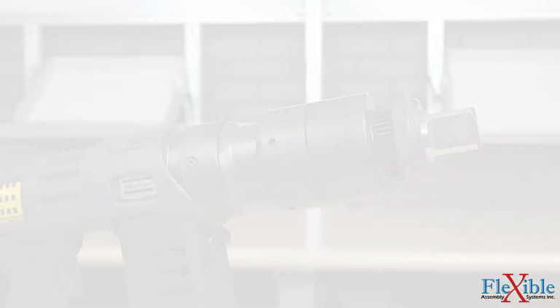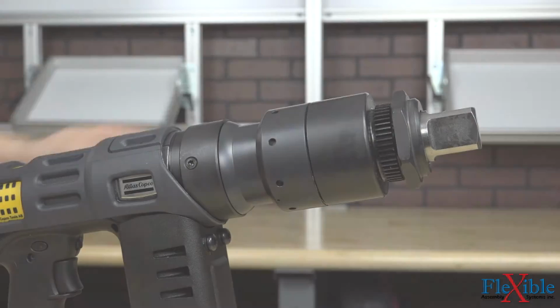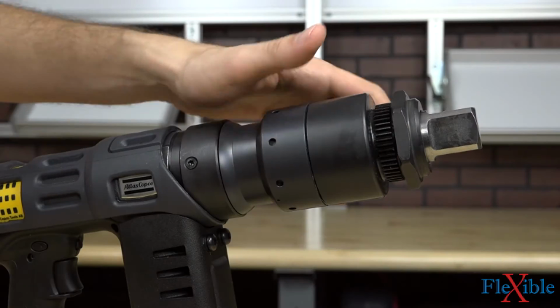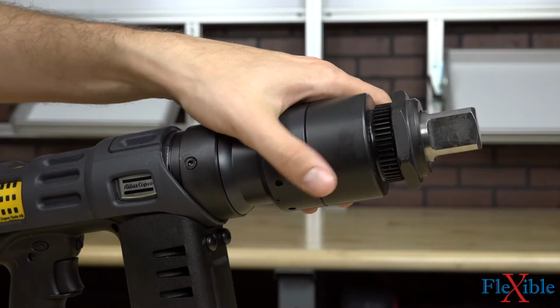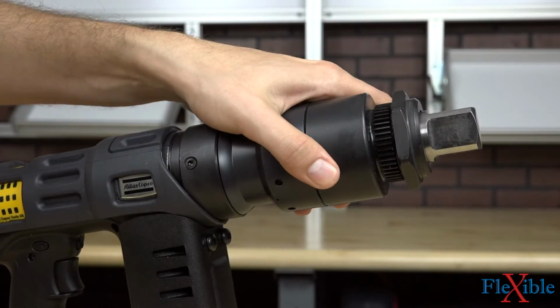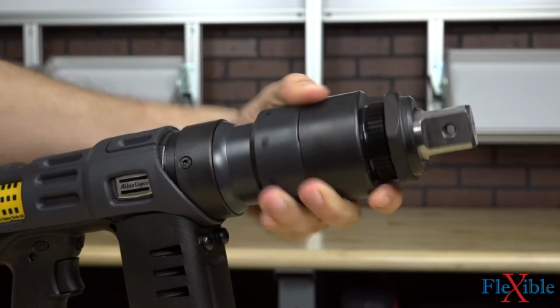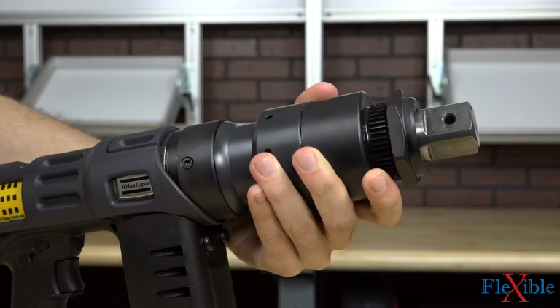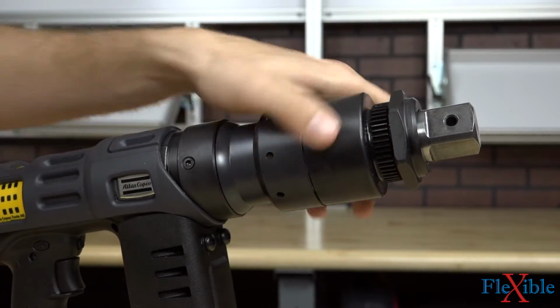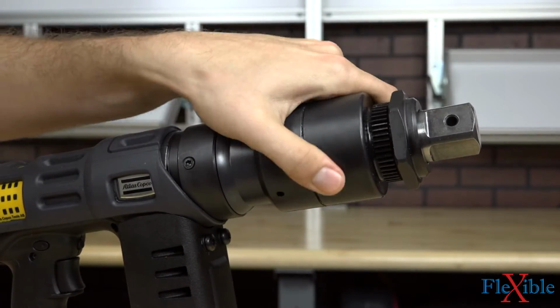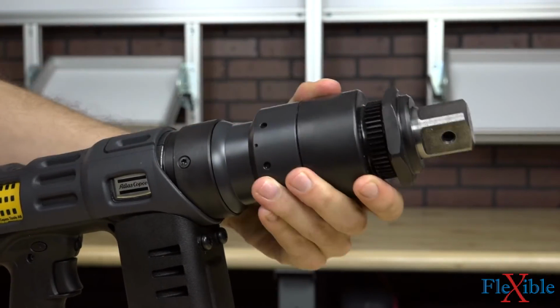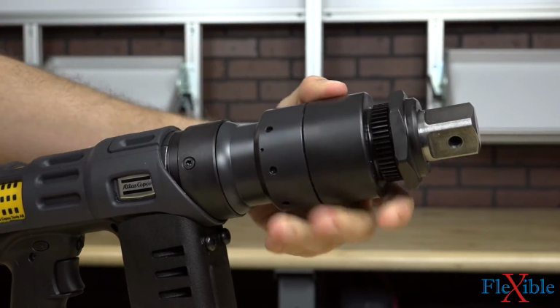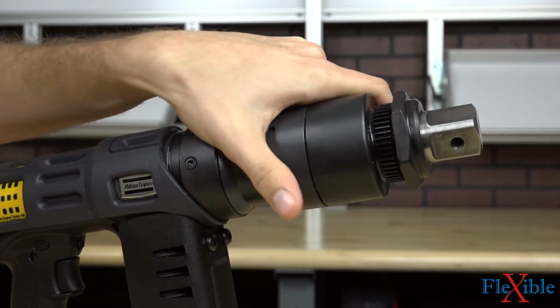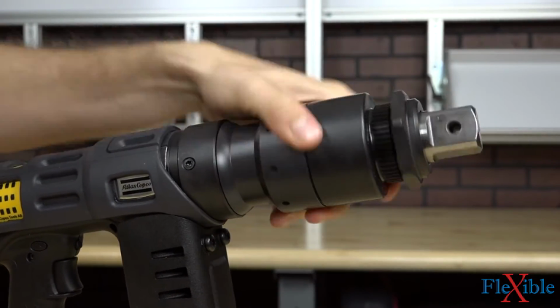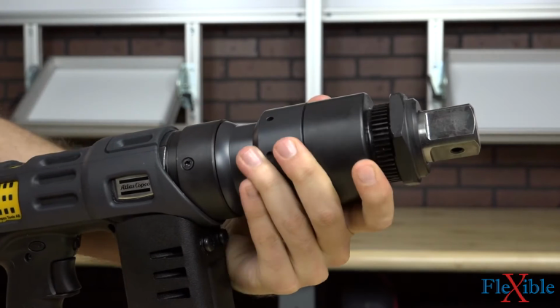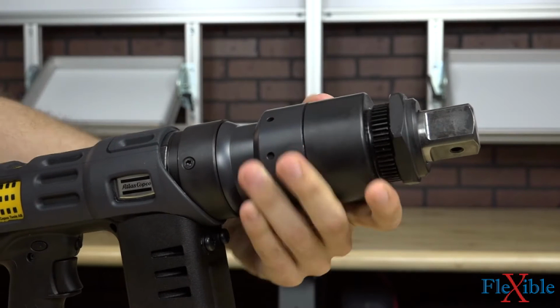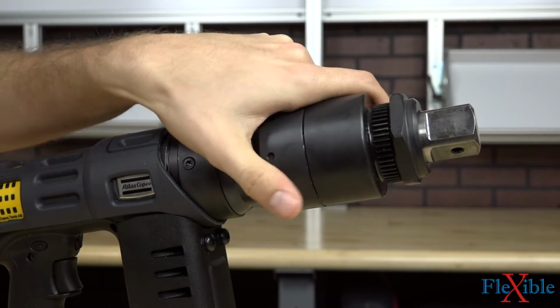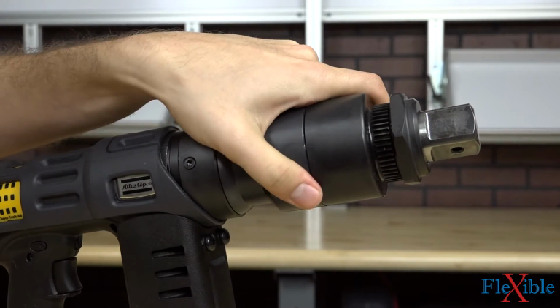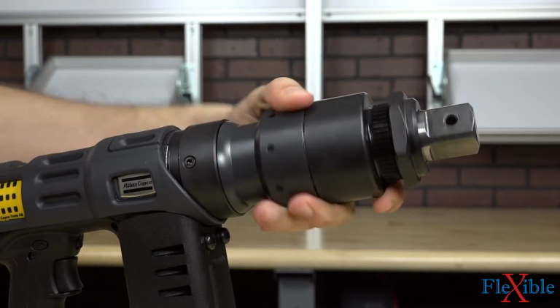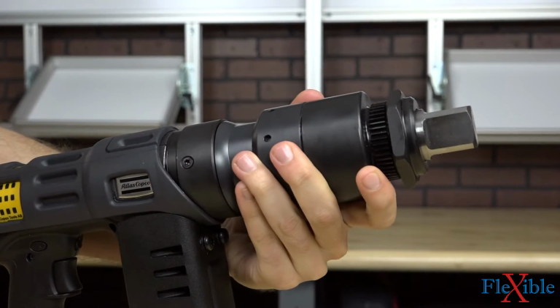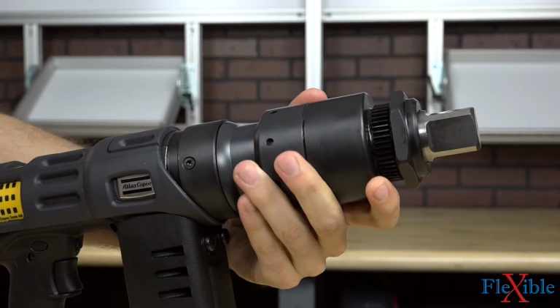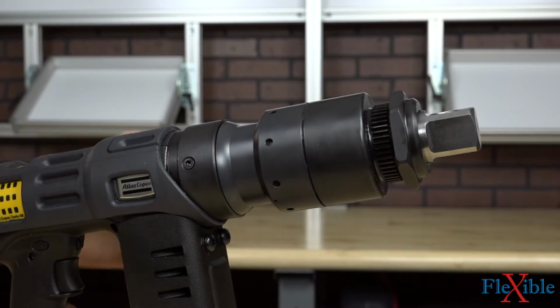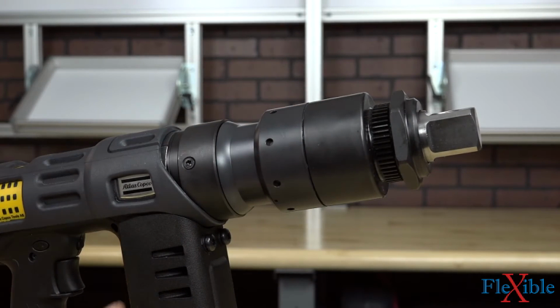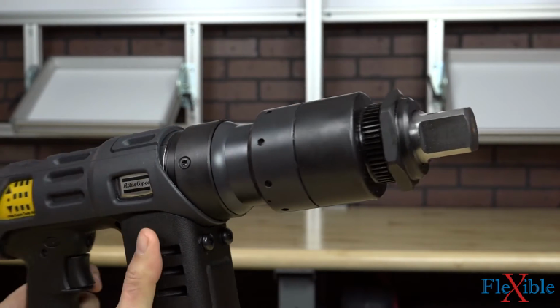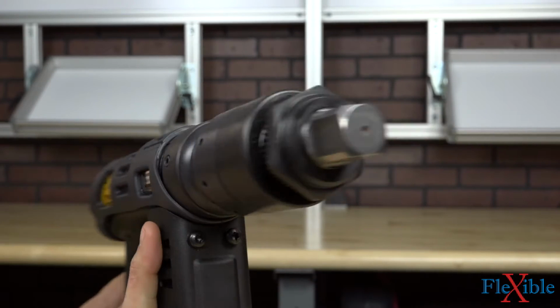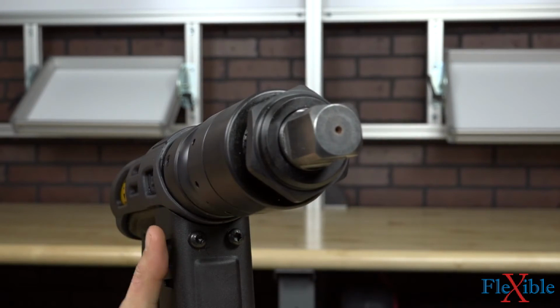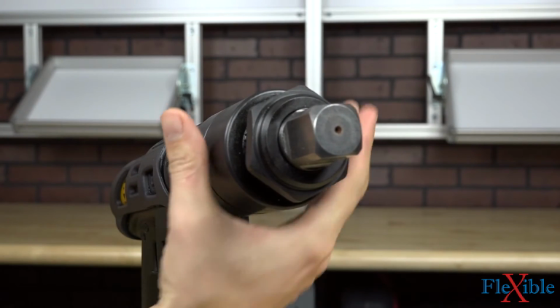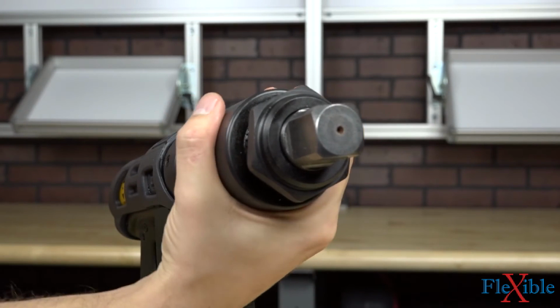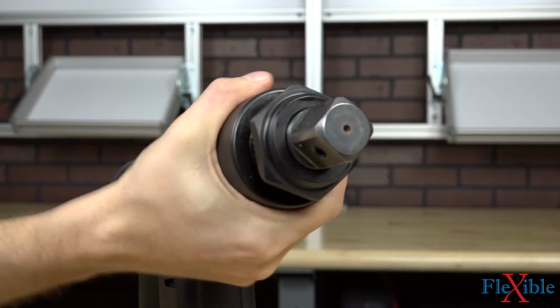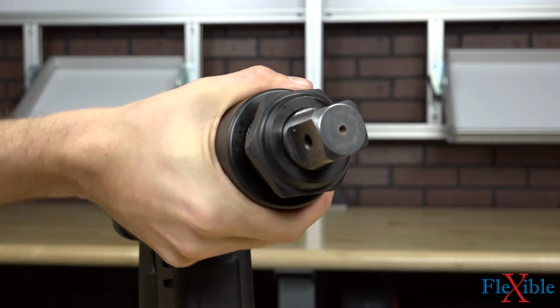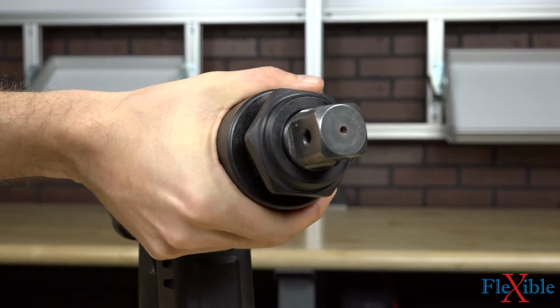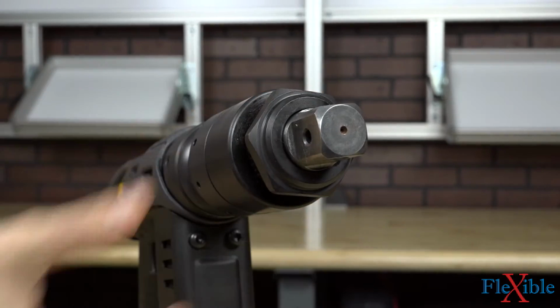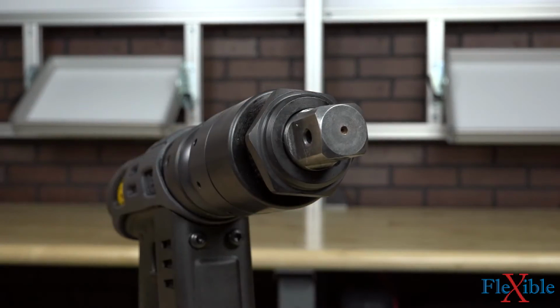Its unique patented 360-degree swivel transducer allows for full rotation on the front gear, making it easy to line up a reaction bar and position the tool on a bolt head without having to change grip or position.